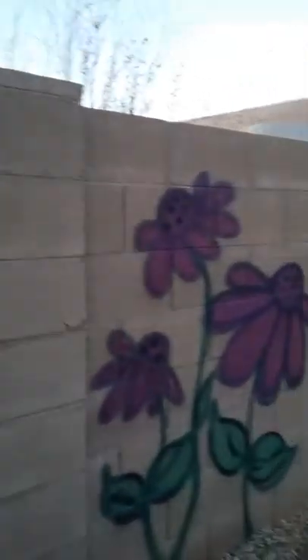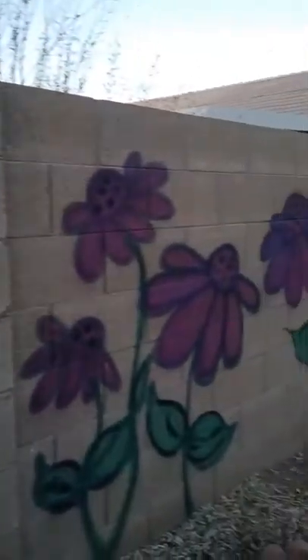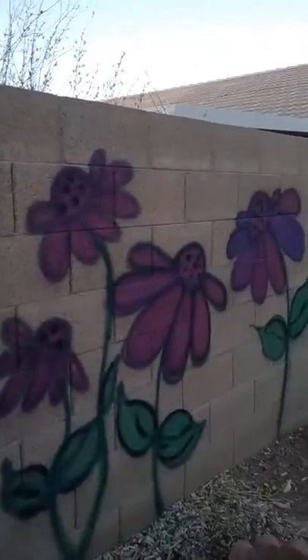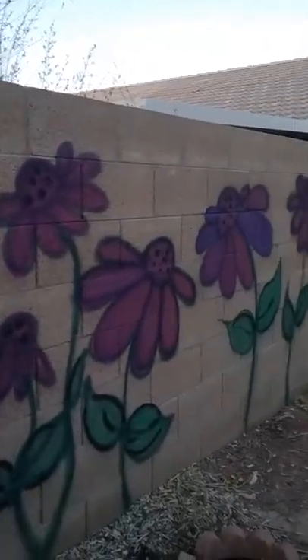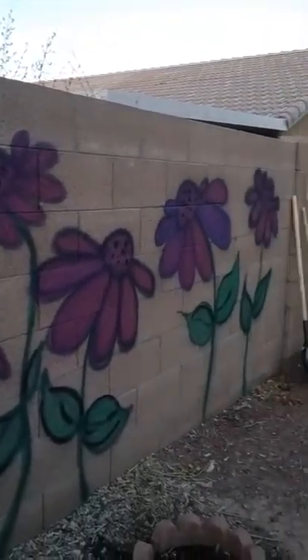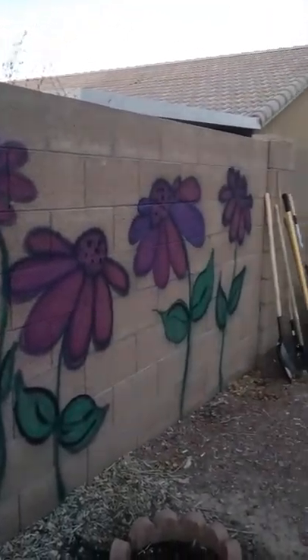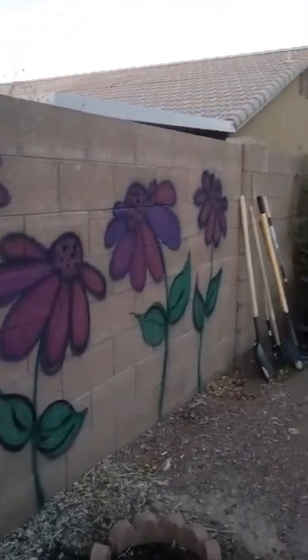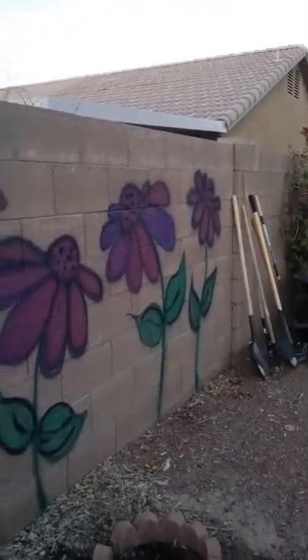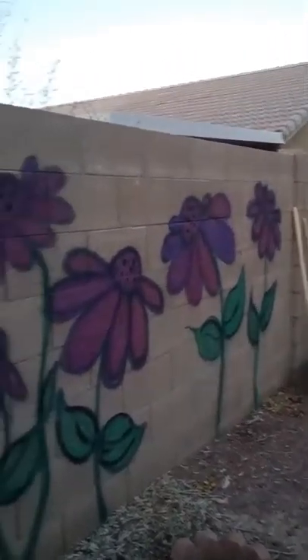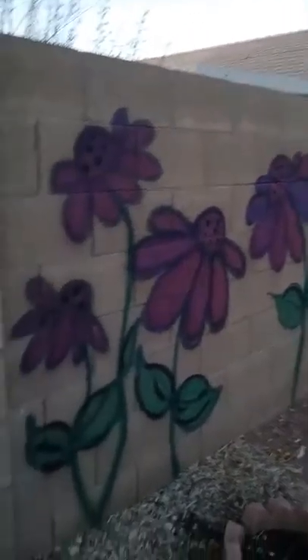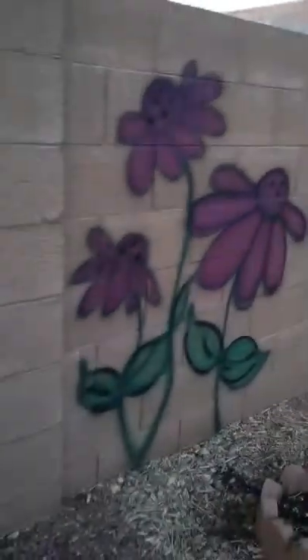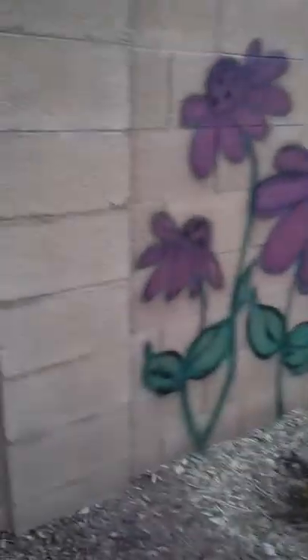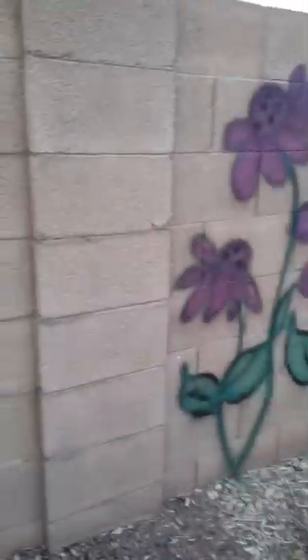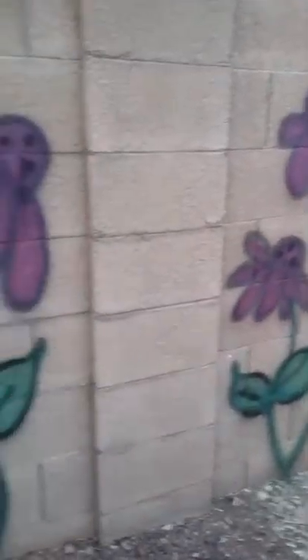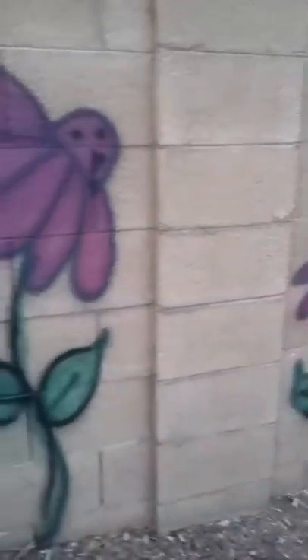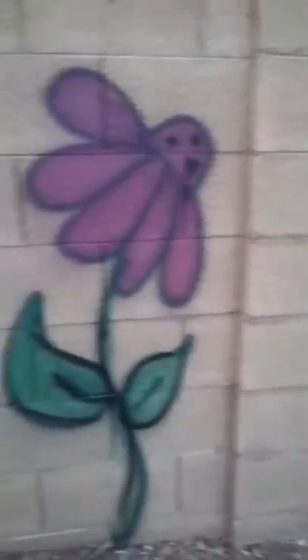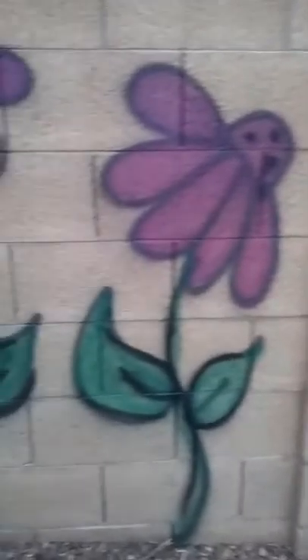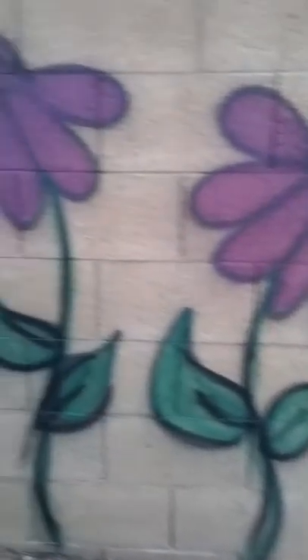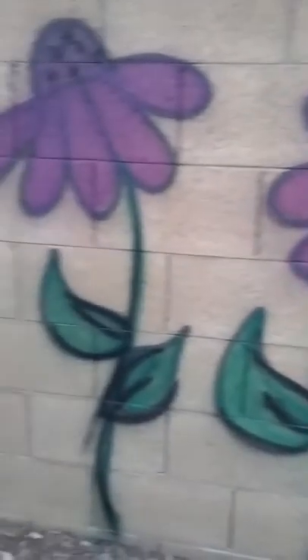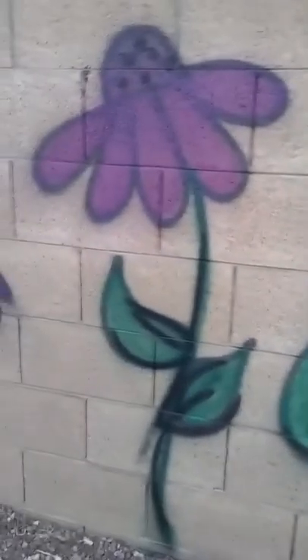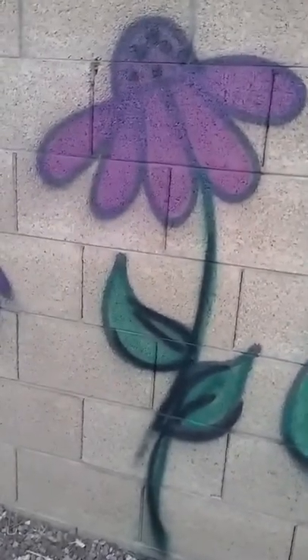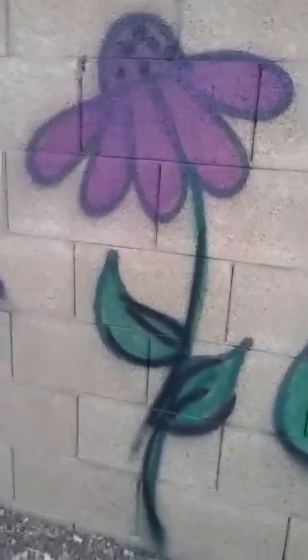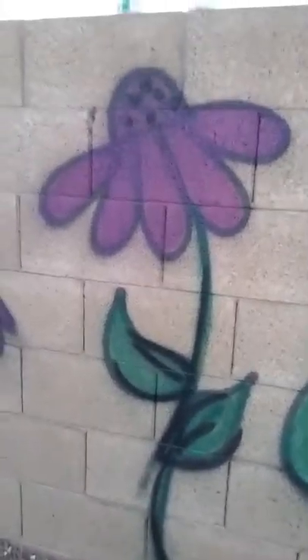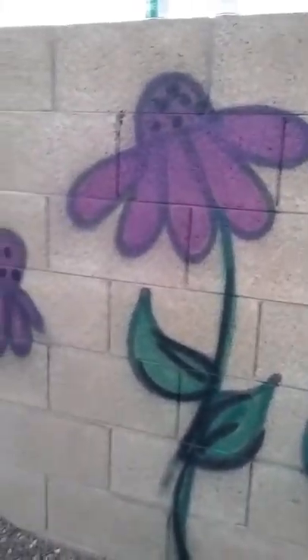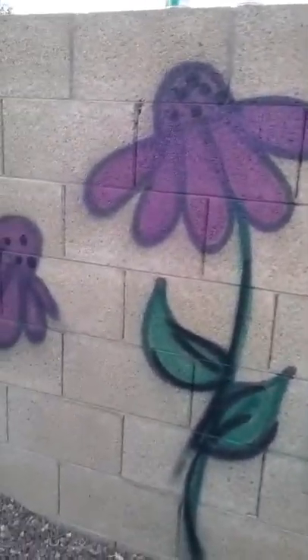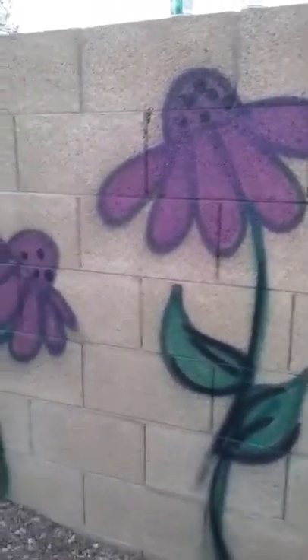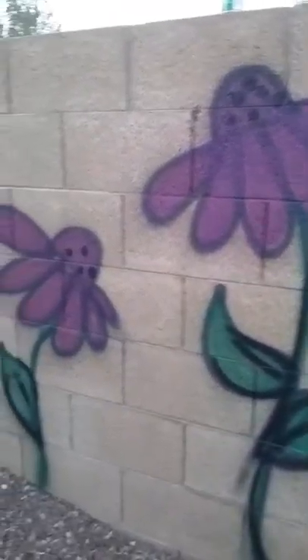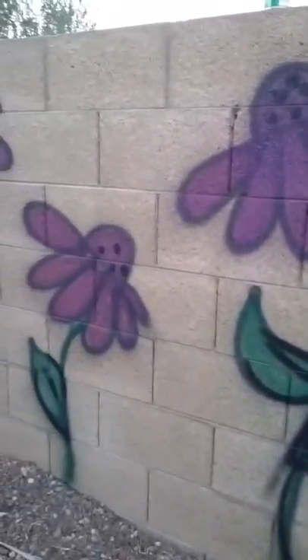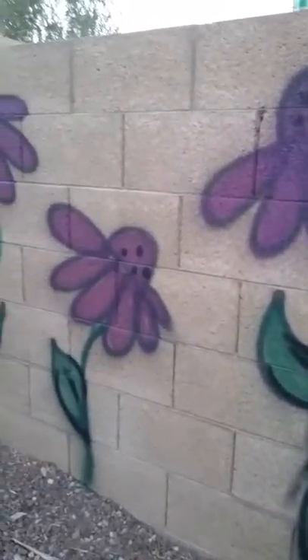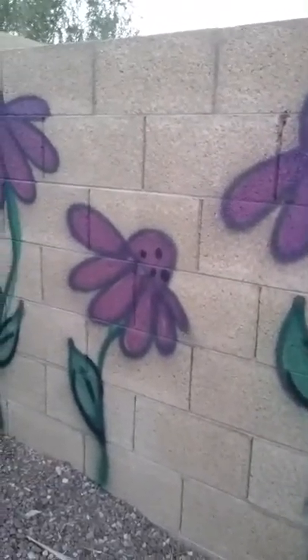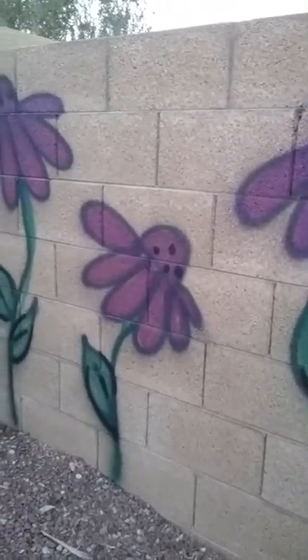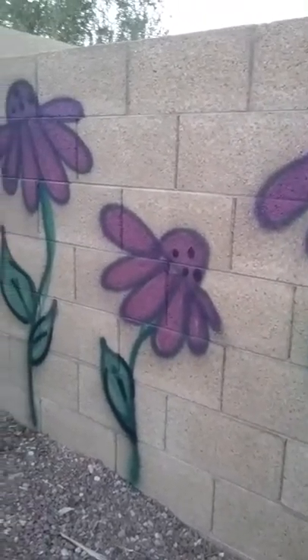Freehand it and have fun. There are no rules here — it's your yard. You're the one that gets to look at it, so have fun. Thanks for watching you guys. Let me know where you're from below, and if you do this to your yard, post some pictures and share them.